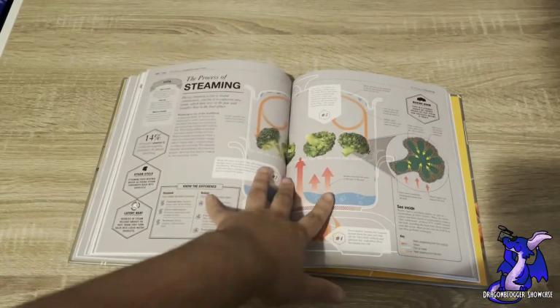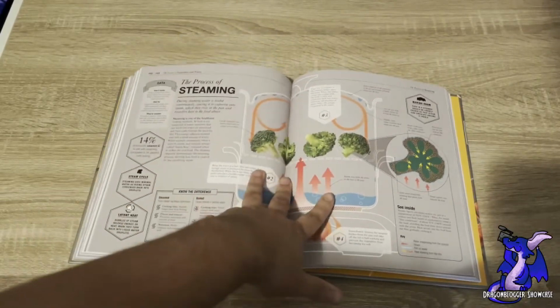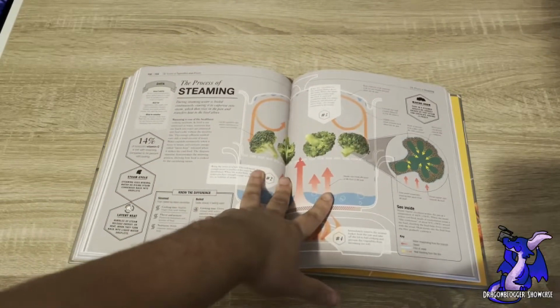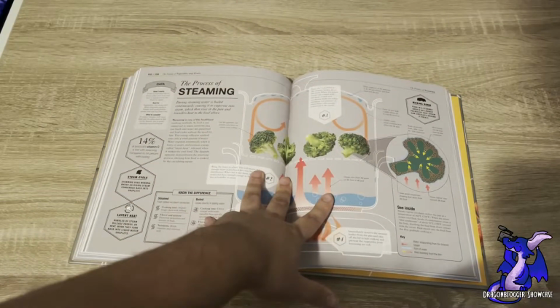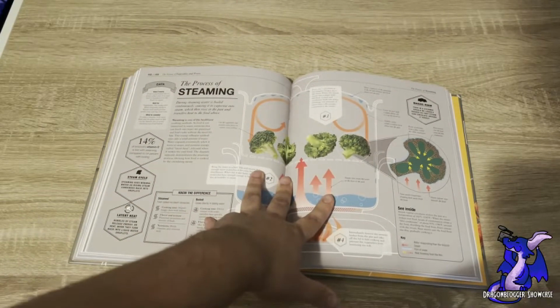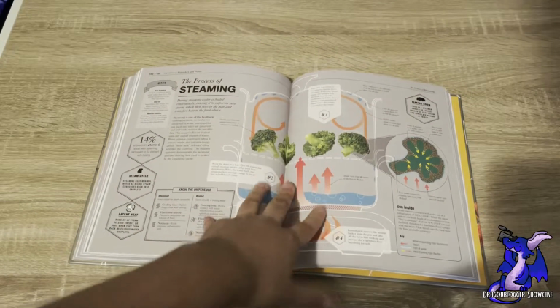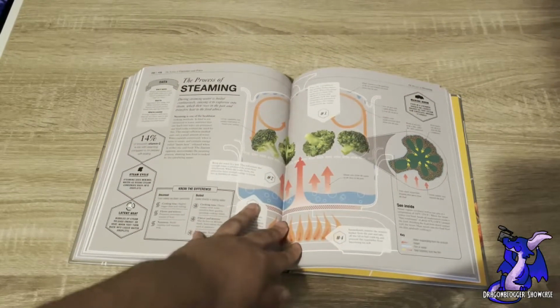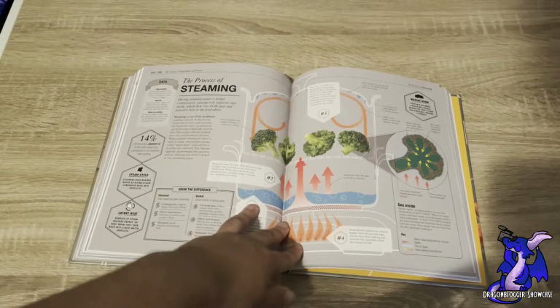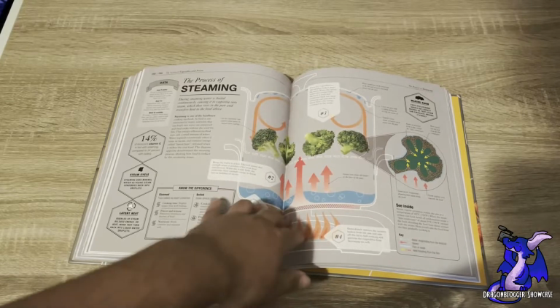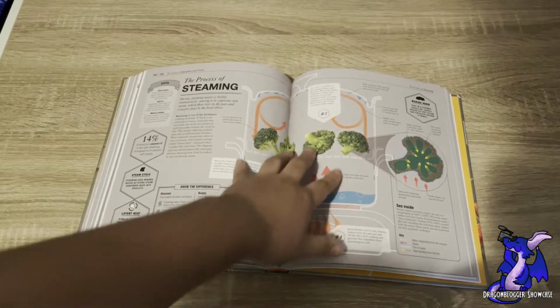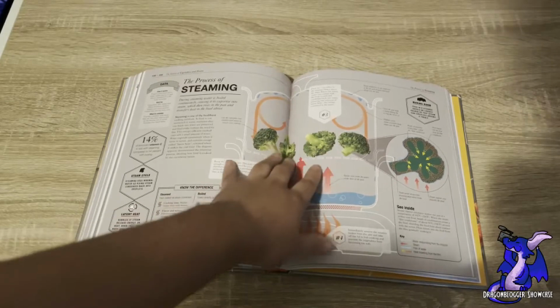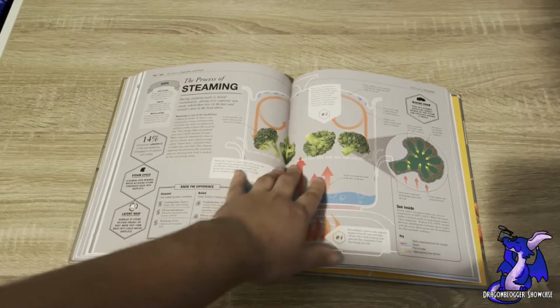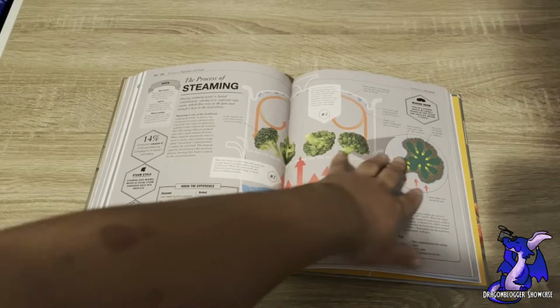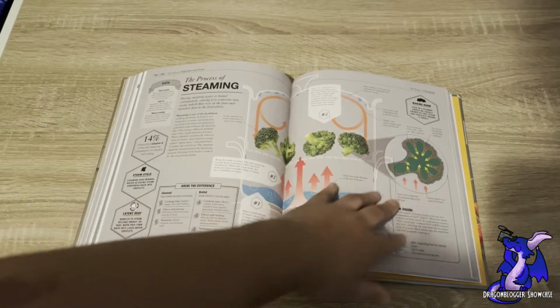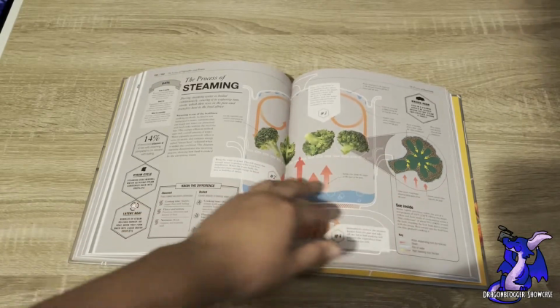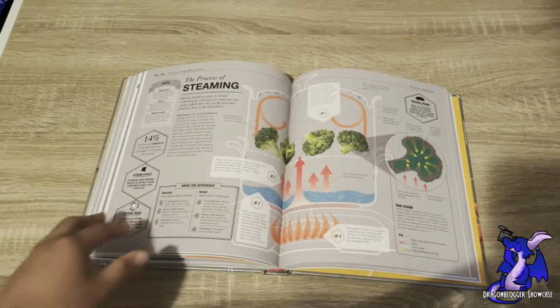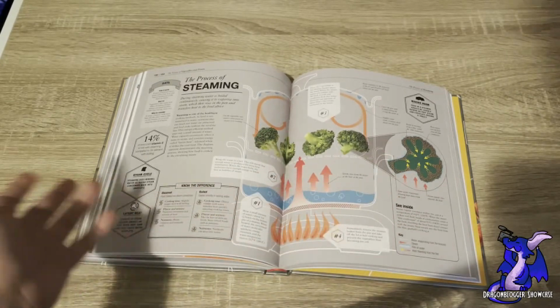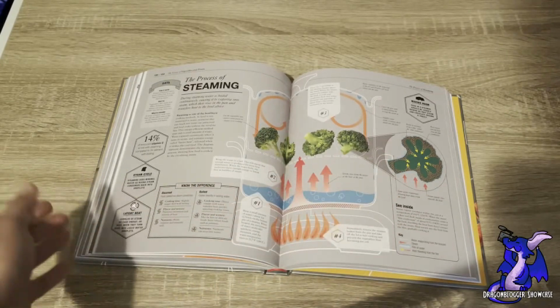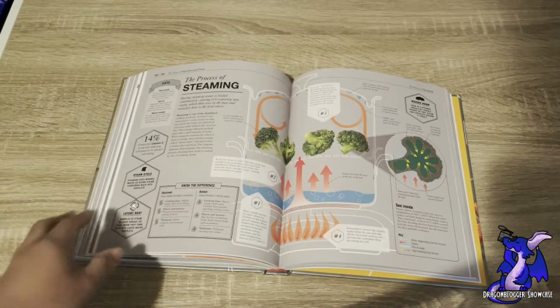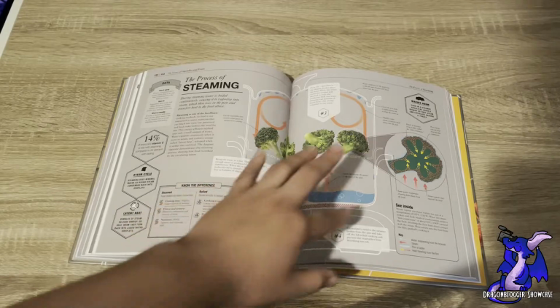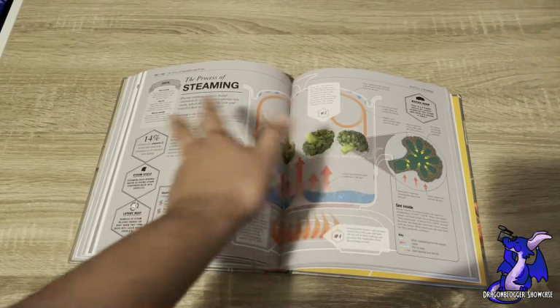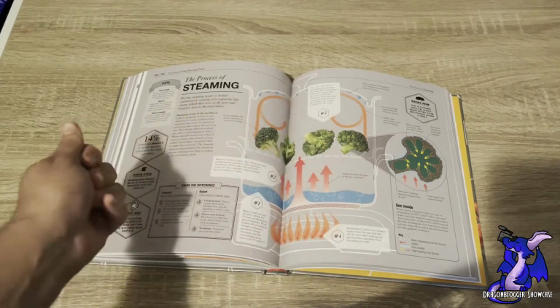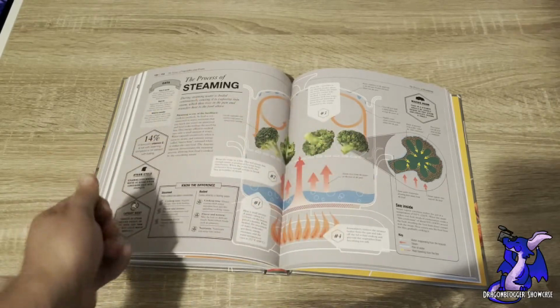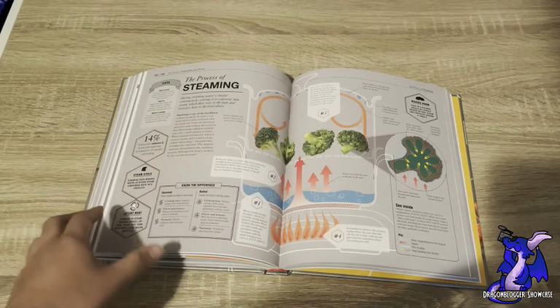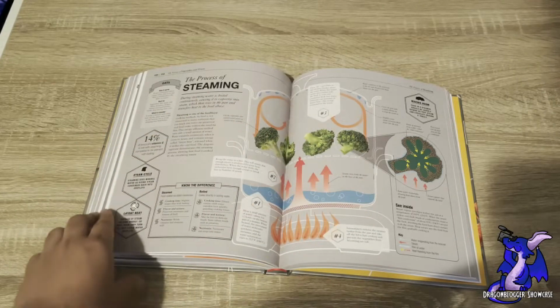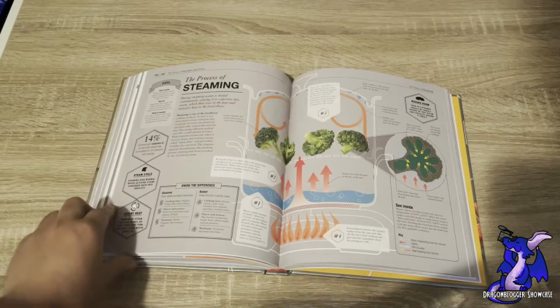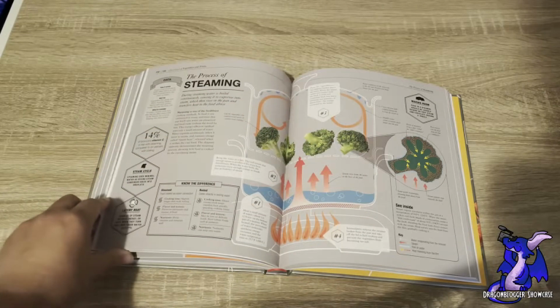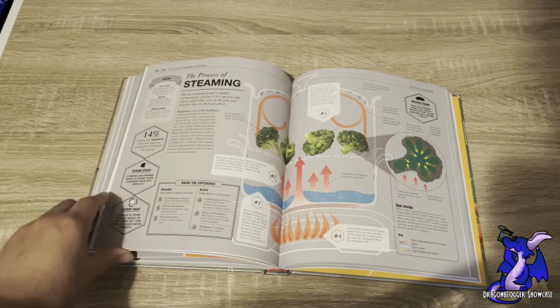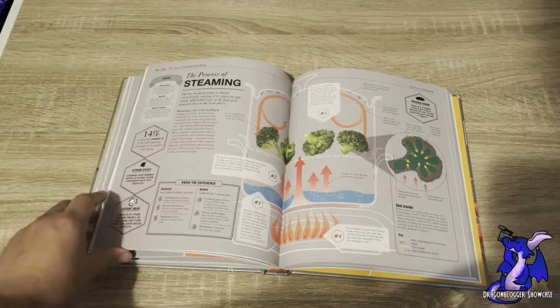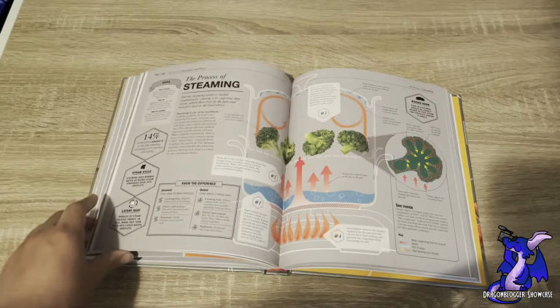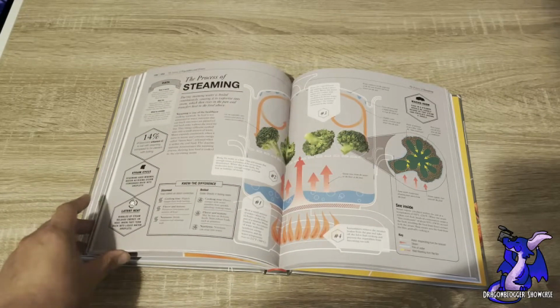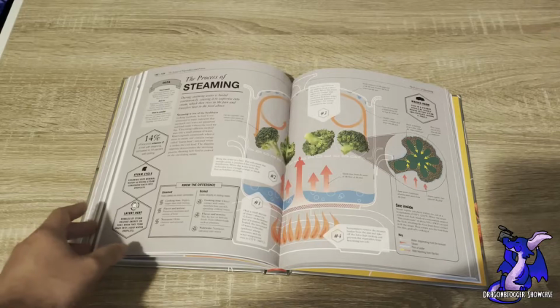Another page covers the process of steaming — it shows you how steaming works, what happens with certain chemicals and vitamins and everything that's inside of the ingredients you're using. It's just a really thorough book.